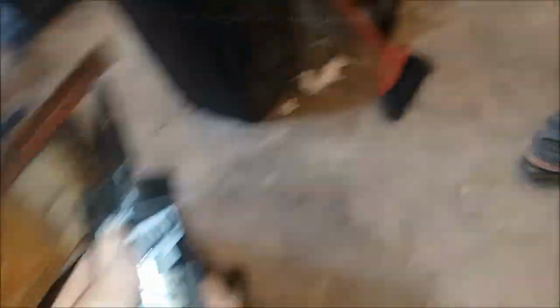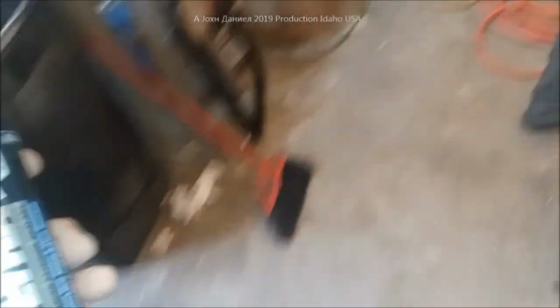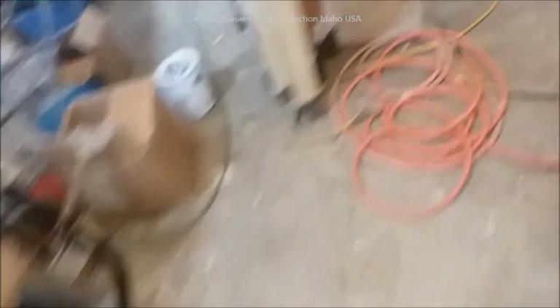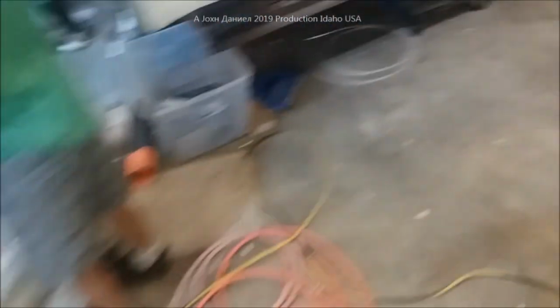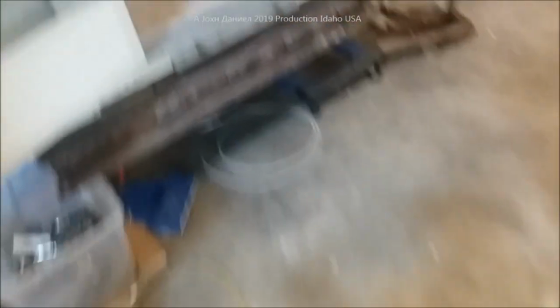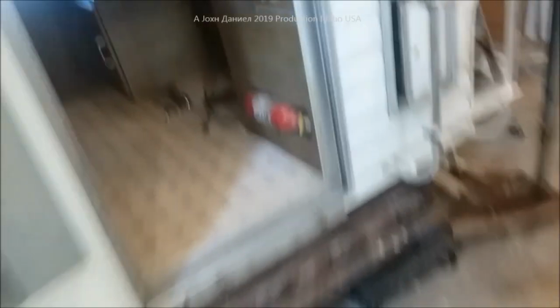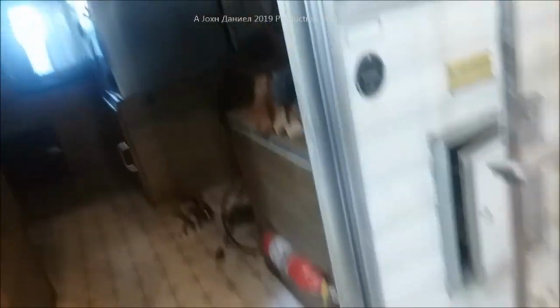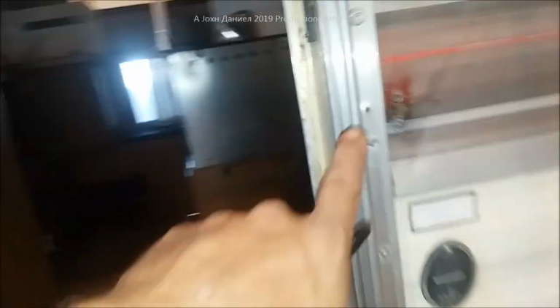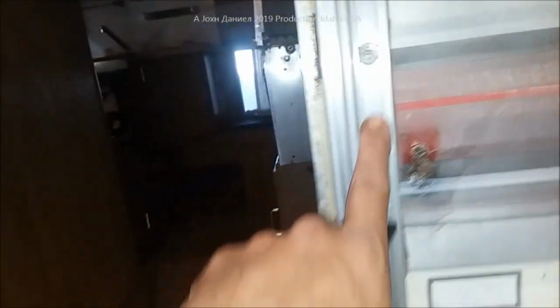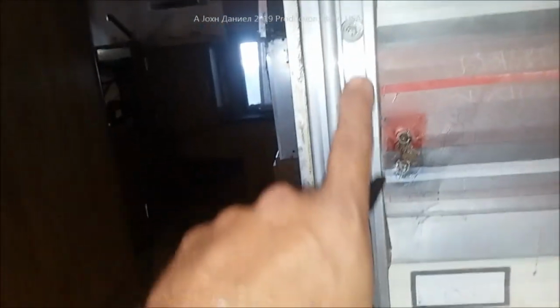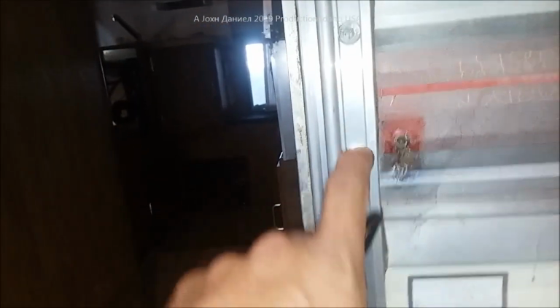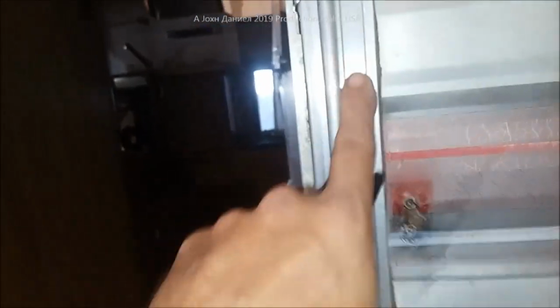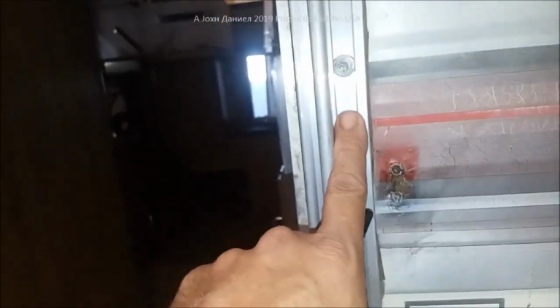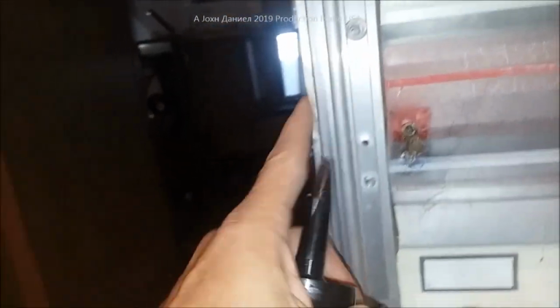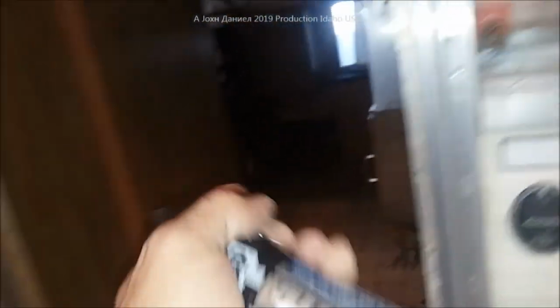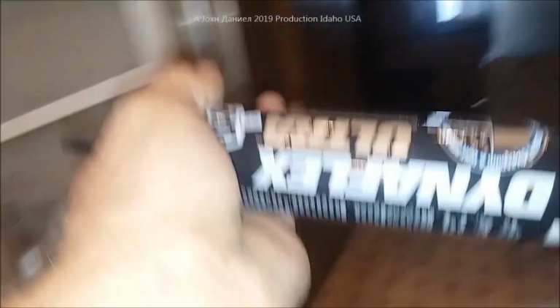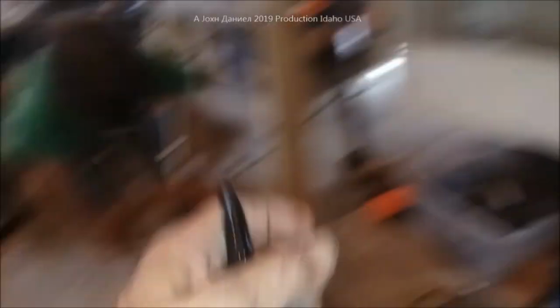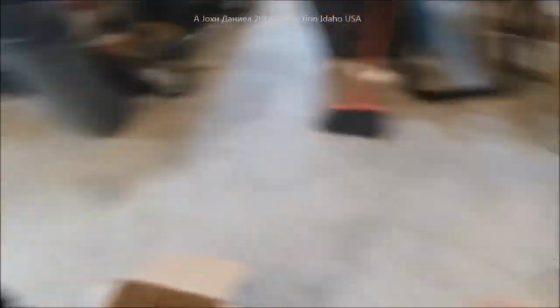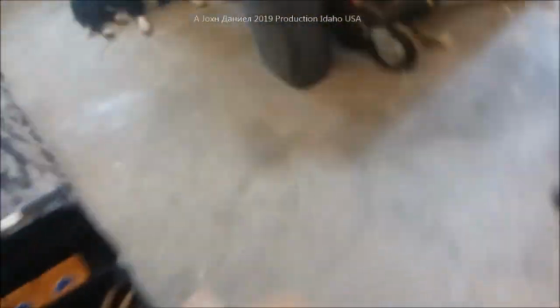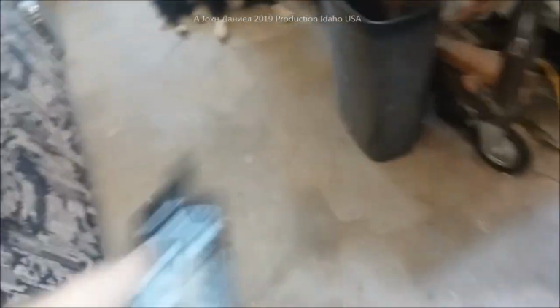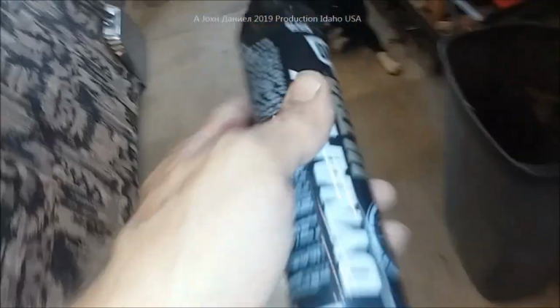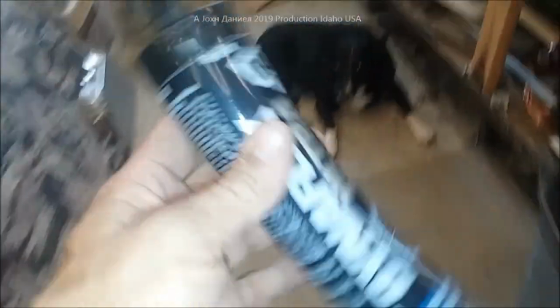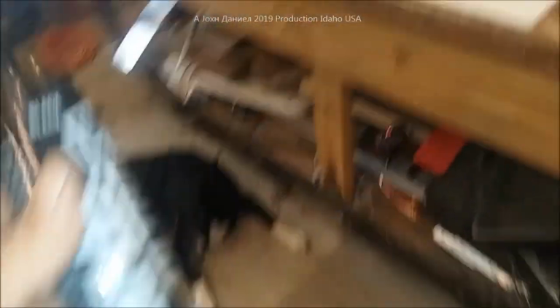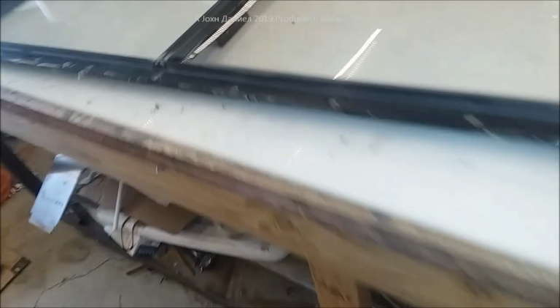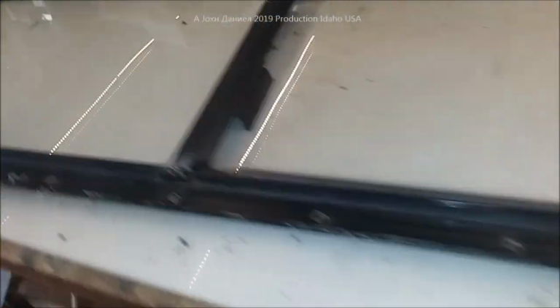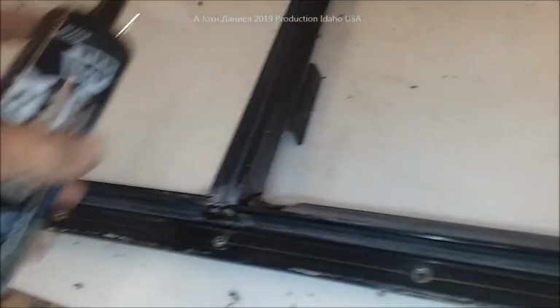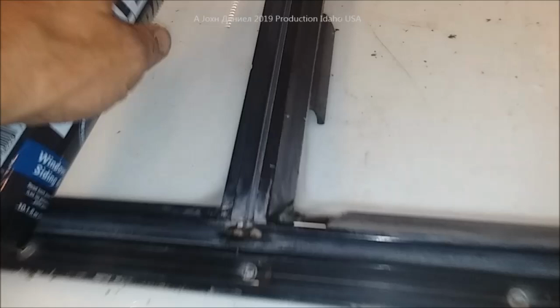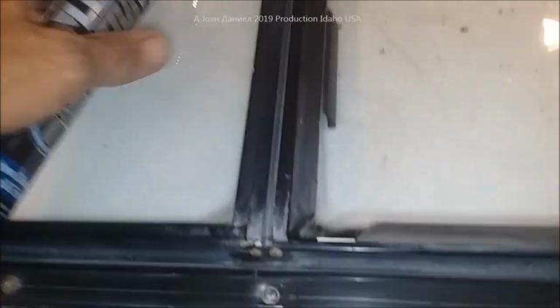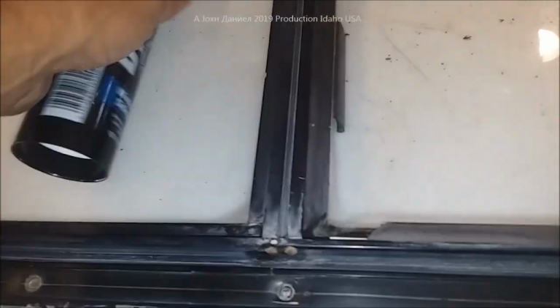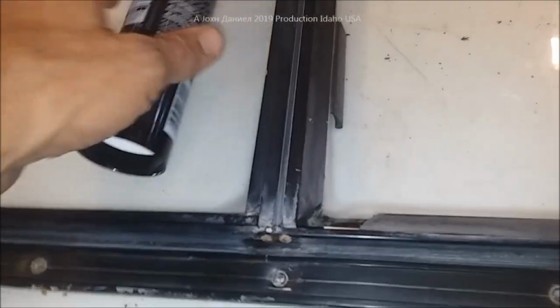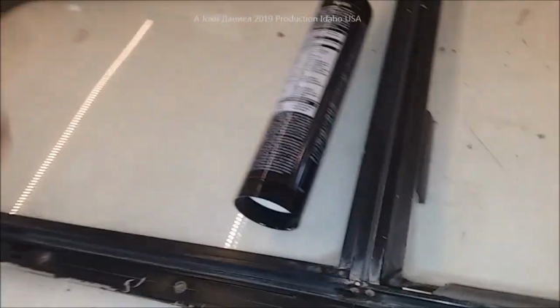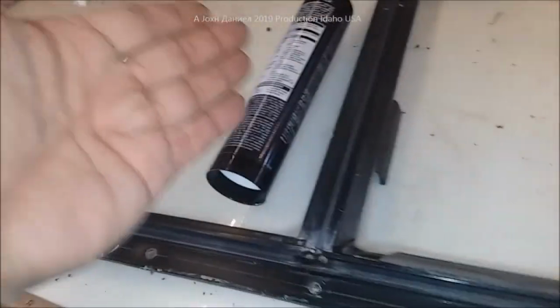The reason I'm going to do that is because most of these RVs' trim — let me show you this — like around the doors, you'll see the trim that goes around here. You can use this also for that same stuff, so you'll see that black bead that goes around there. This is a typical RV window.